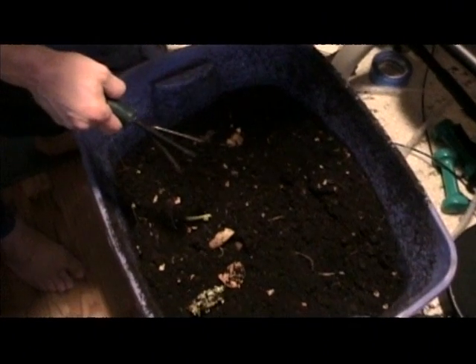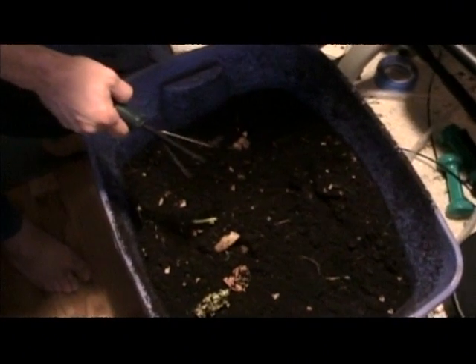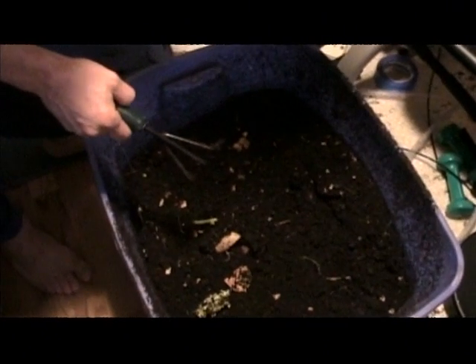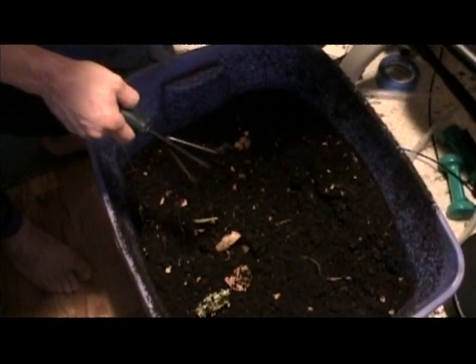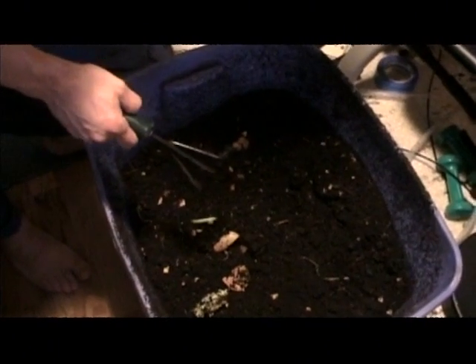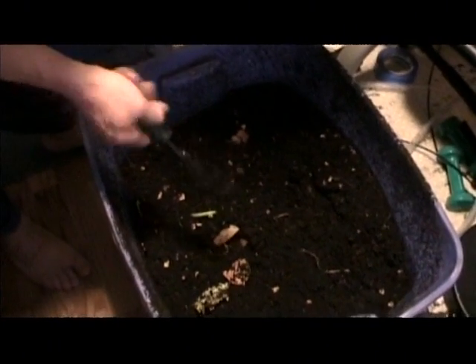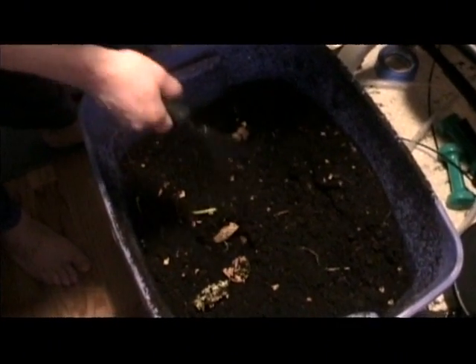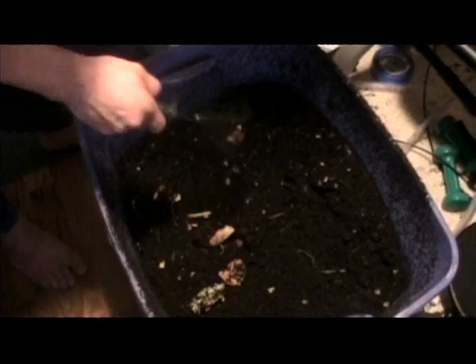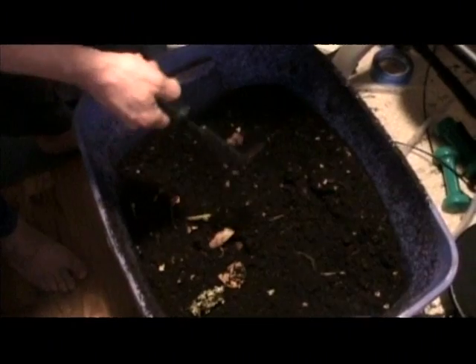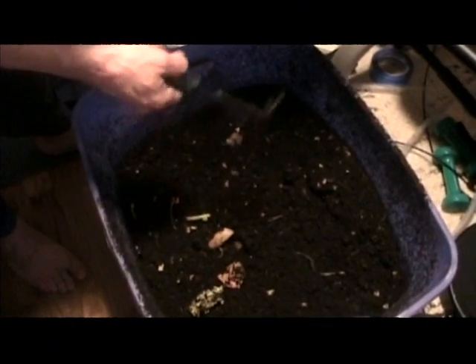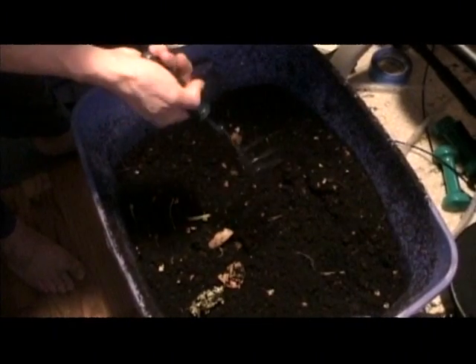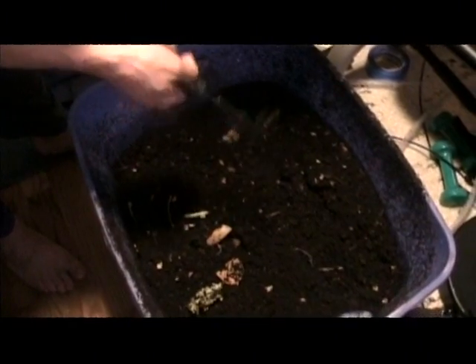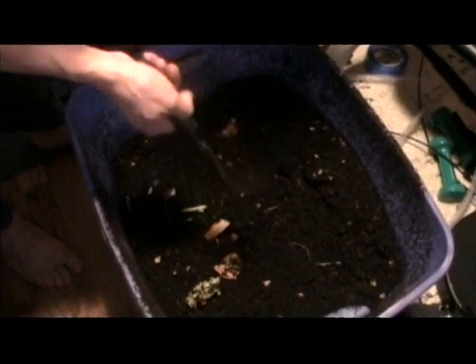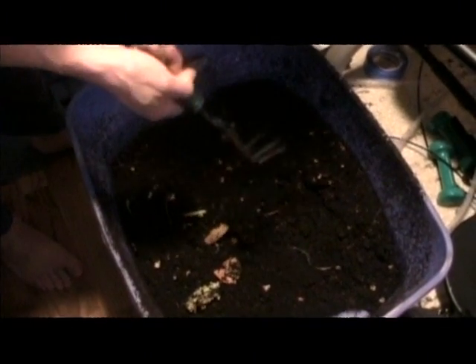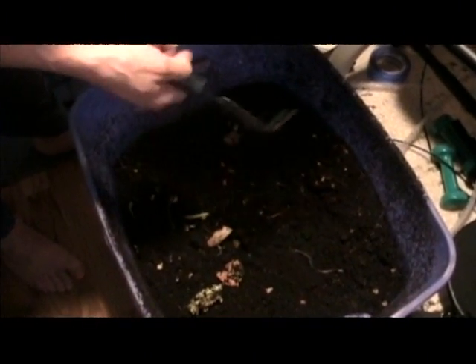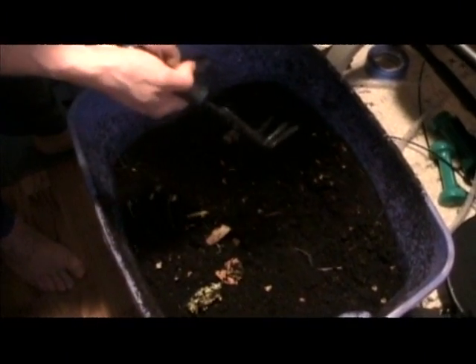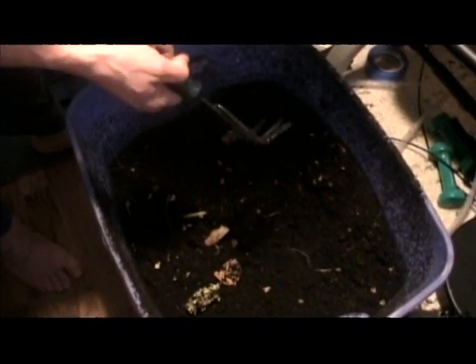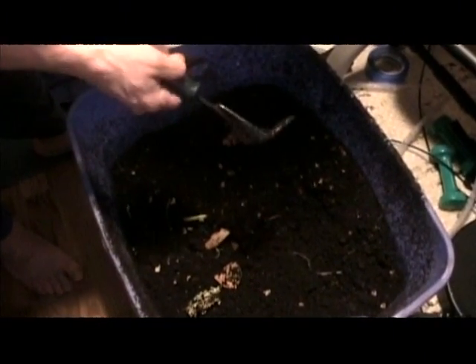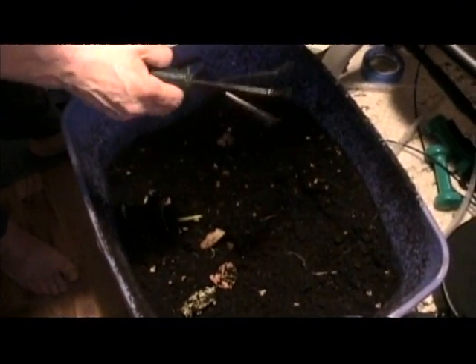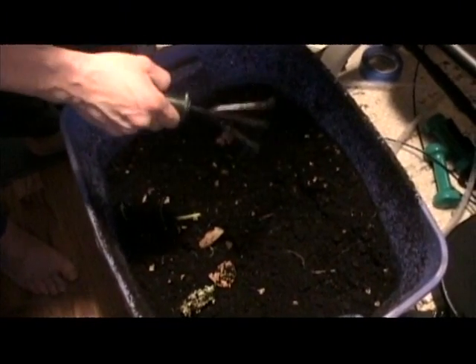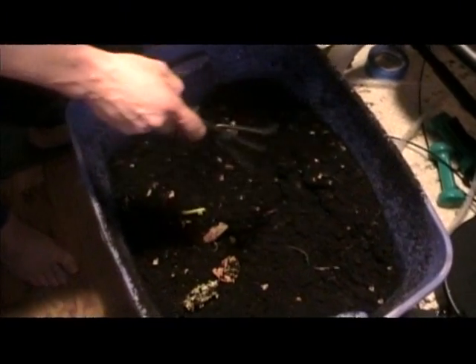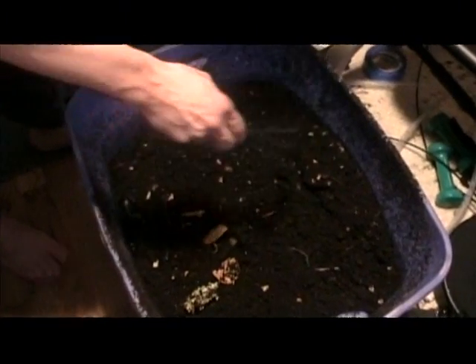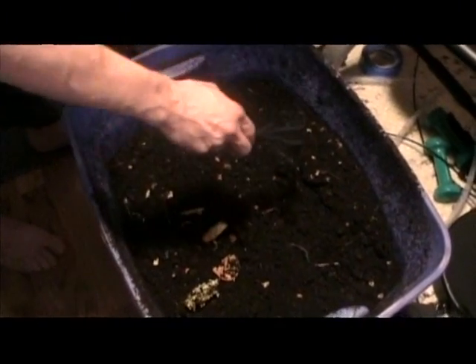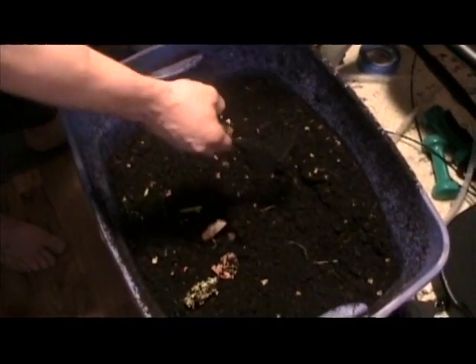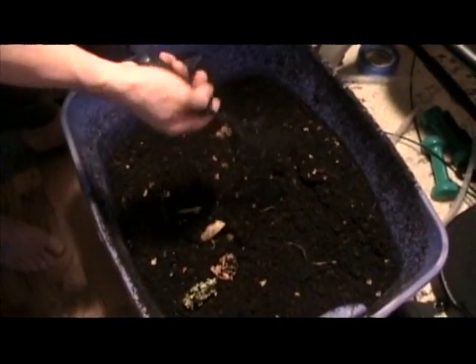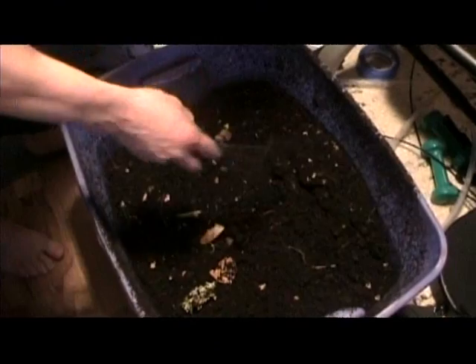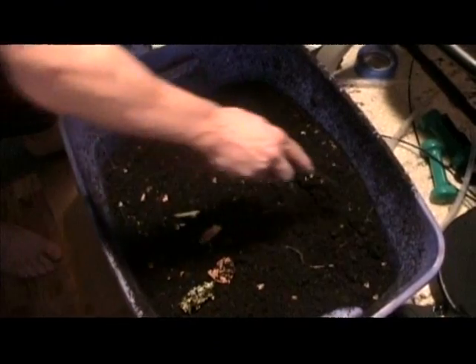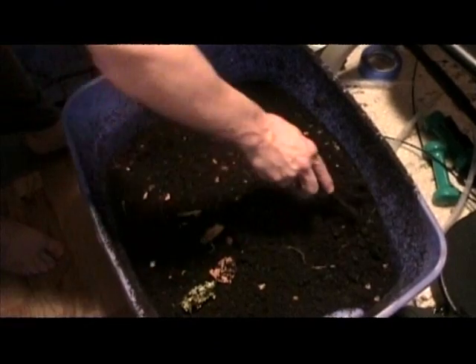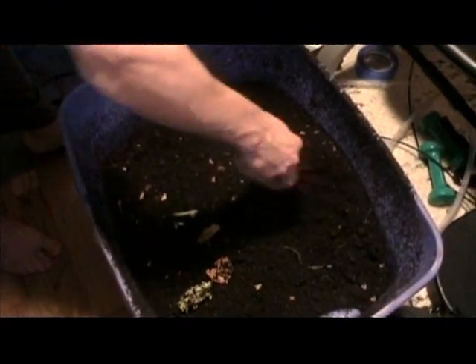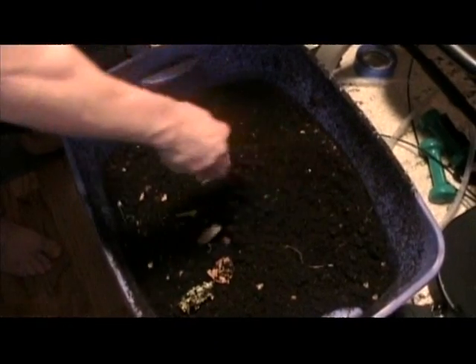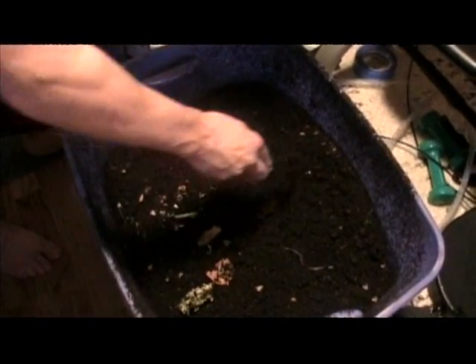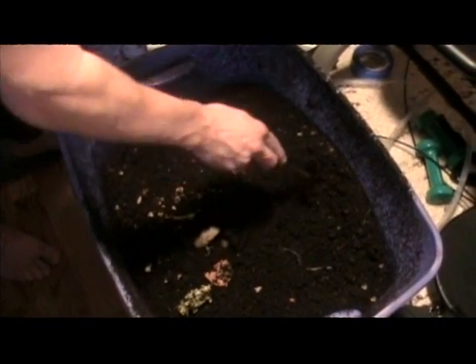Jeff here from WormServant.com. I'm doing another video of a healthy red wiggler bin — I did one a few months ago. This is the same bin.